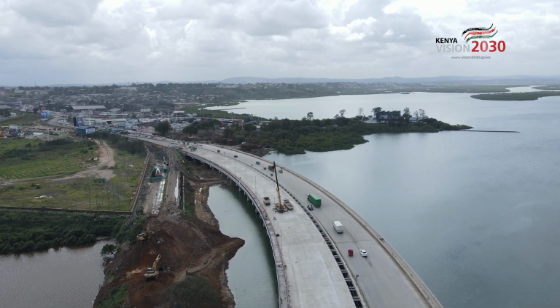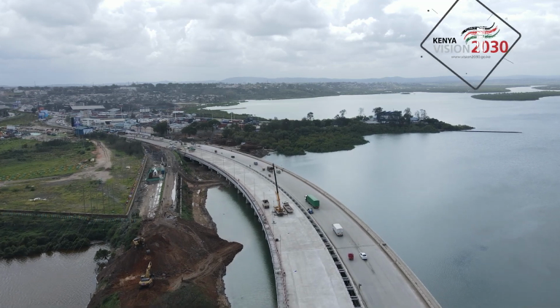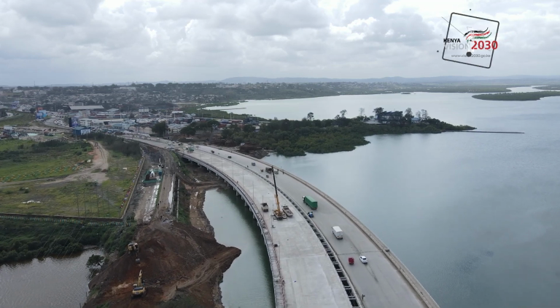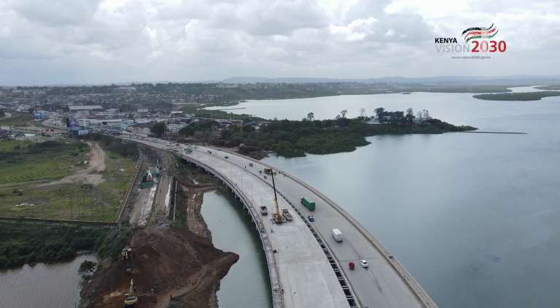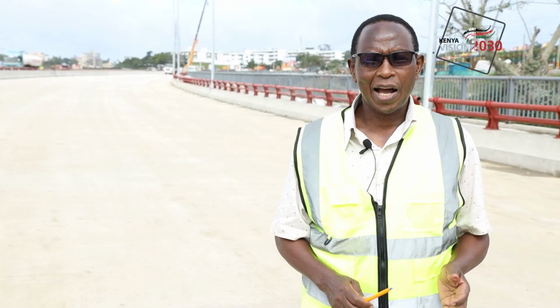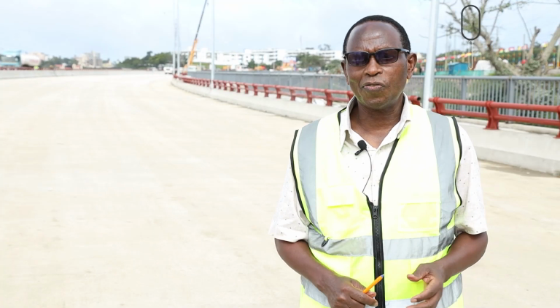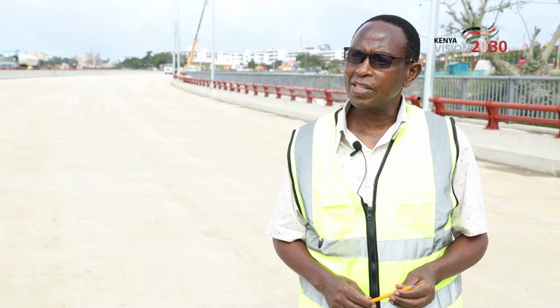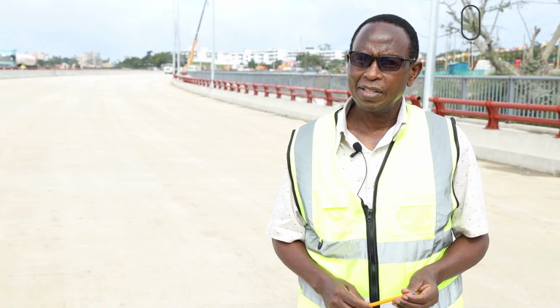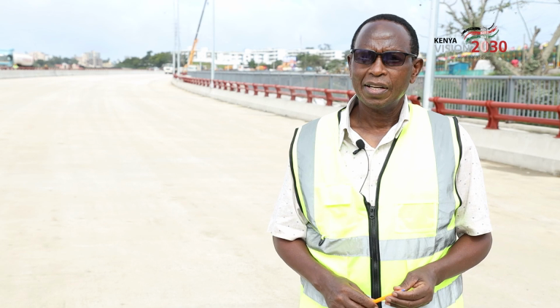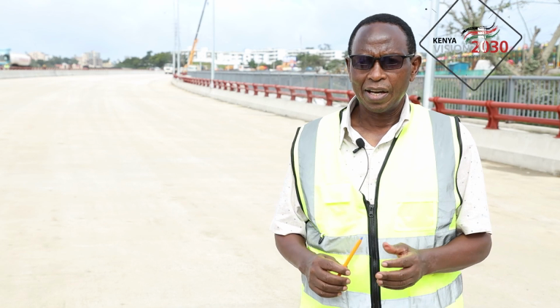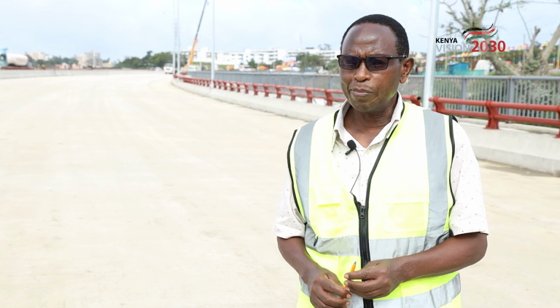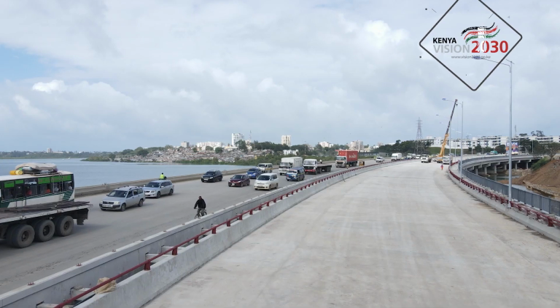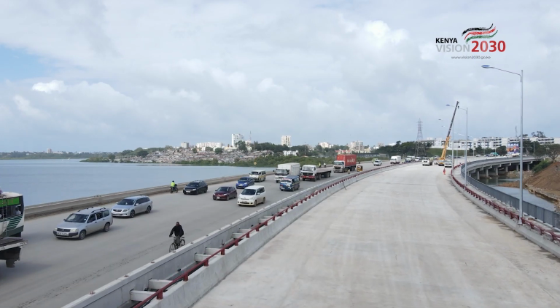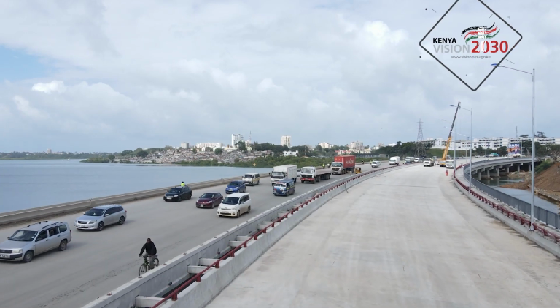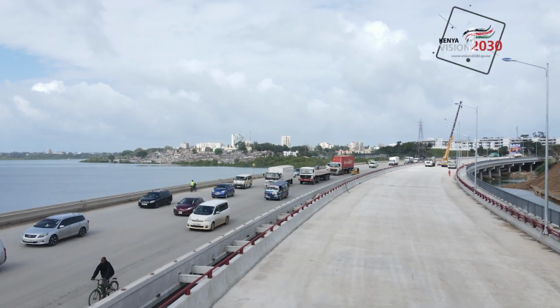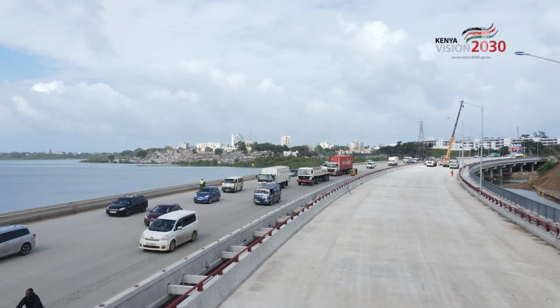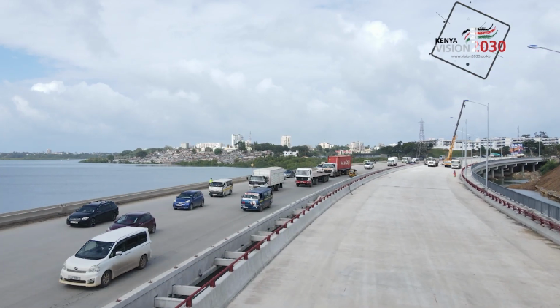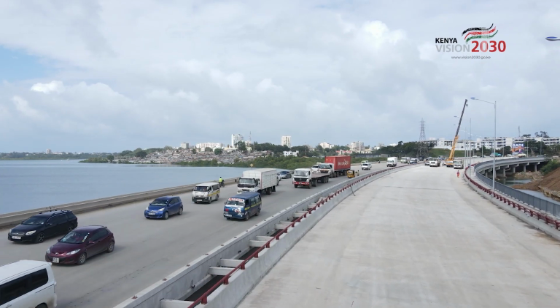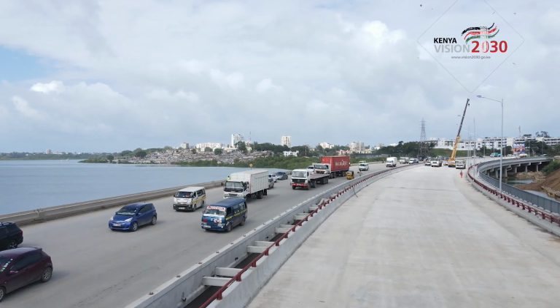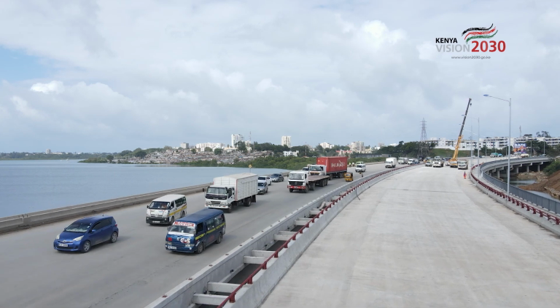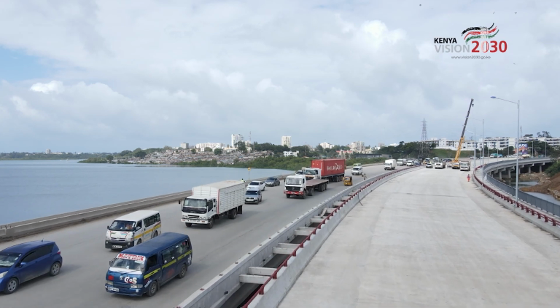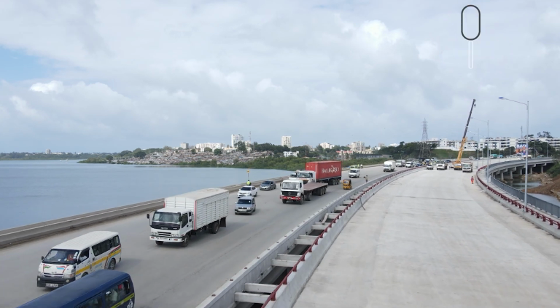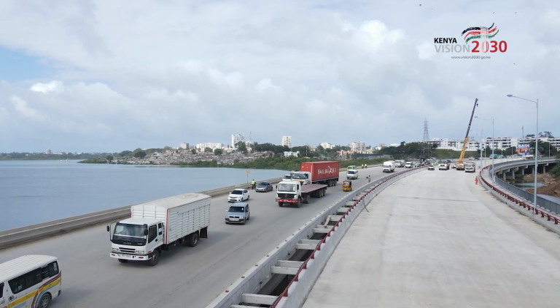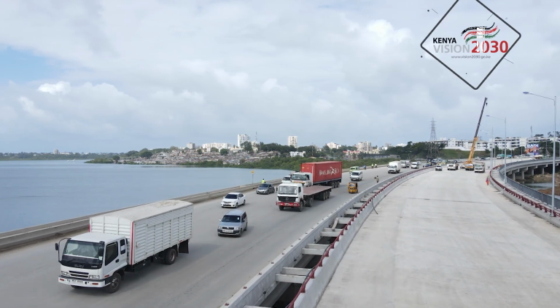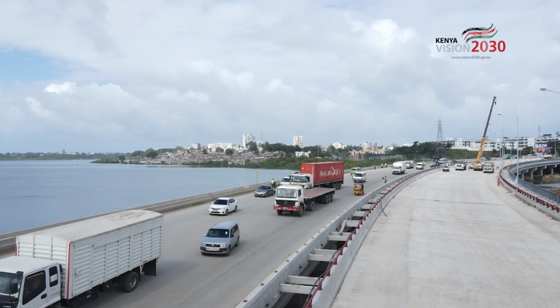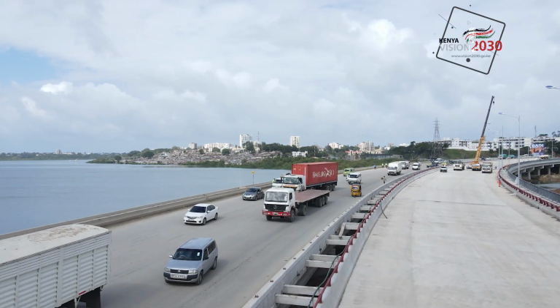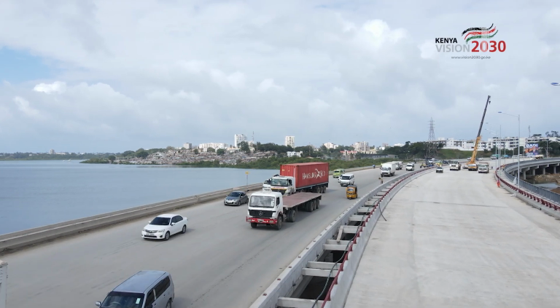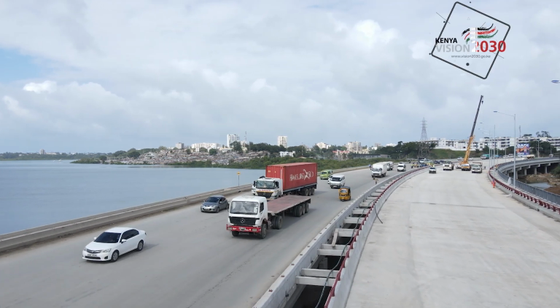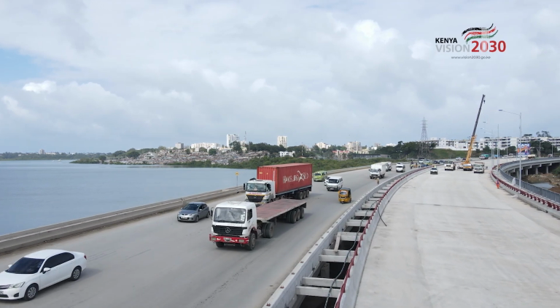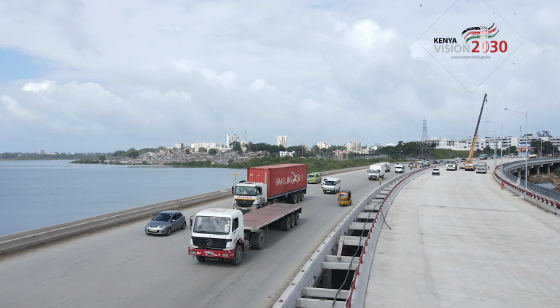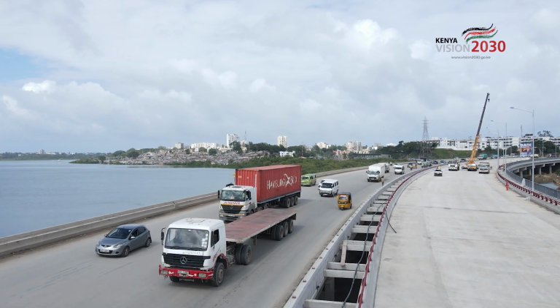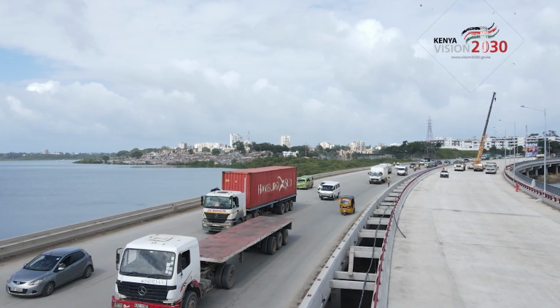Each side of the bridge has got four lanes, an NMT and a sidewalk. So in total, you can say it is eight lanes altogether.